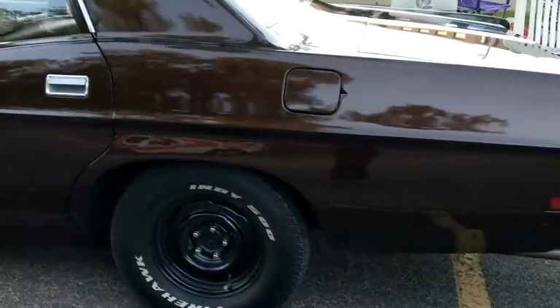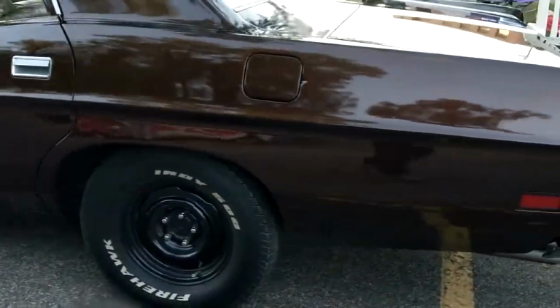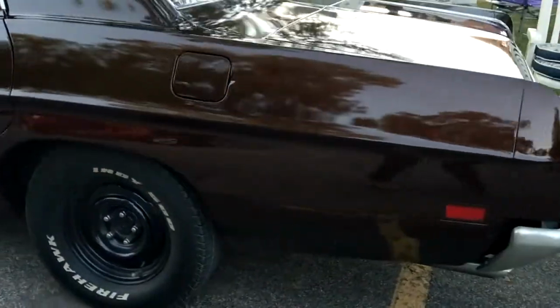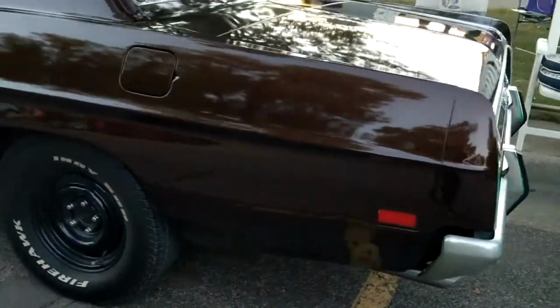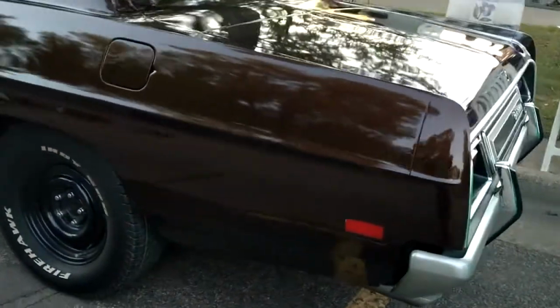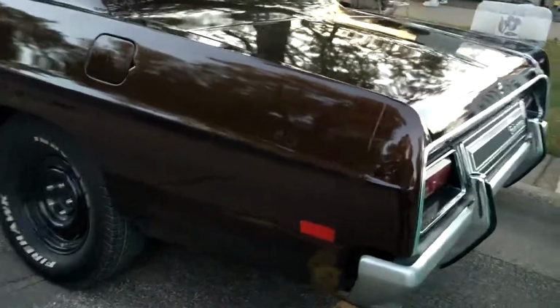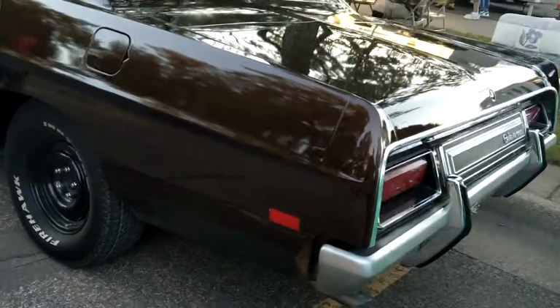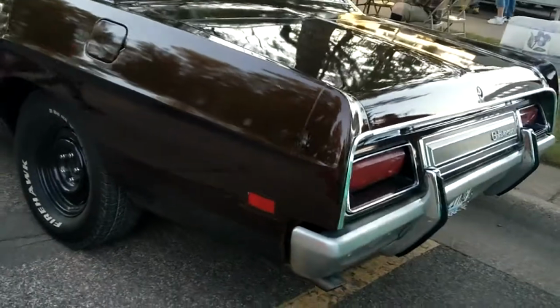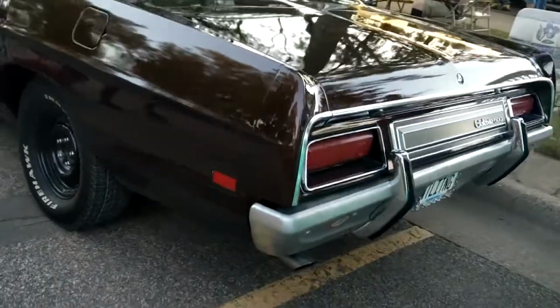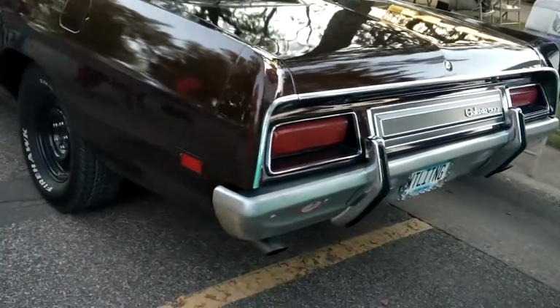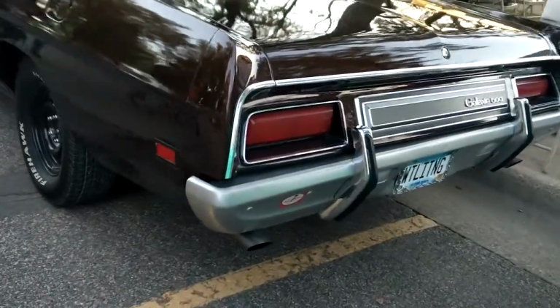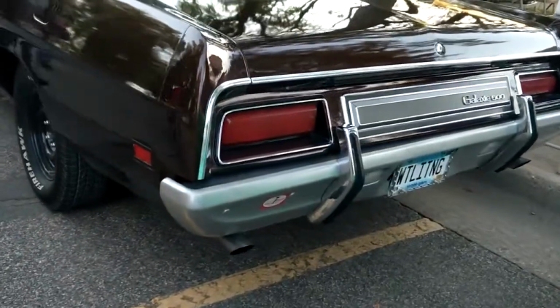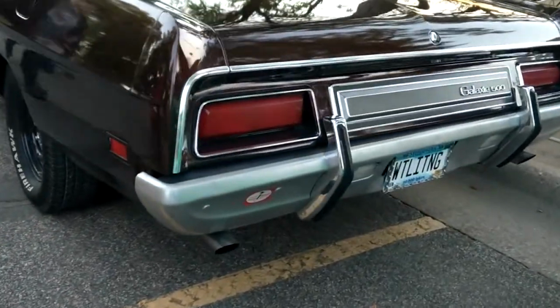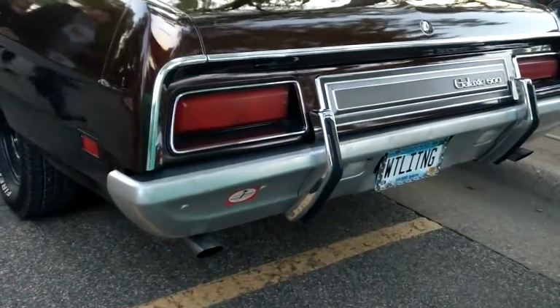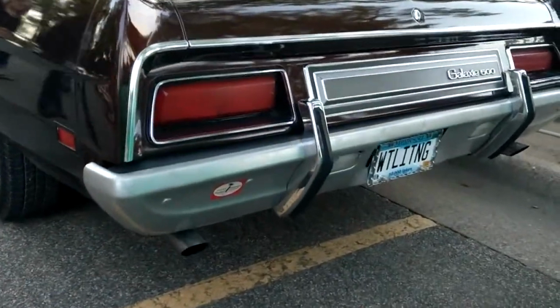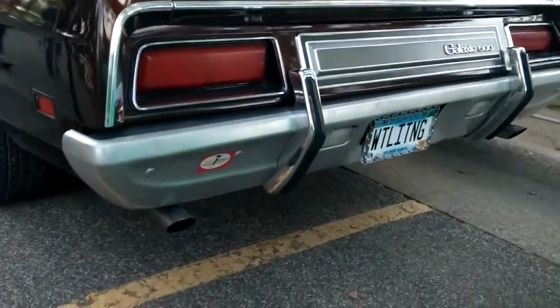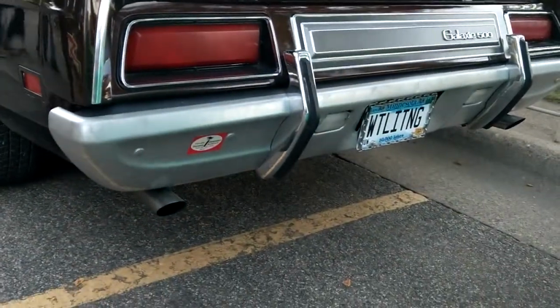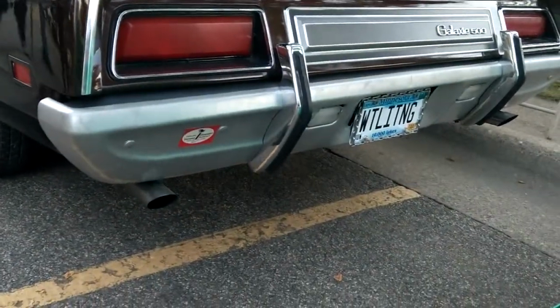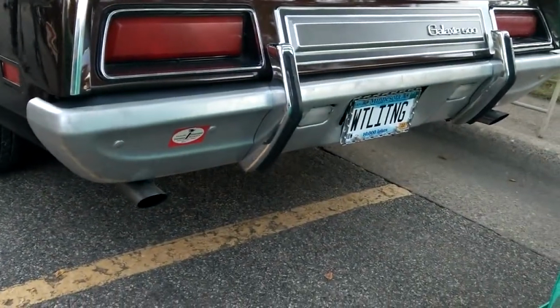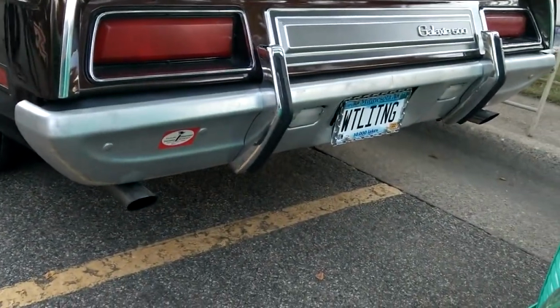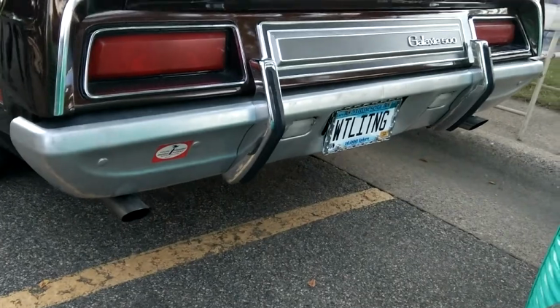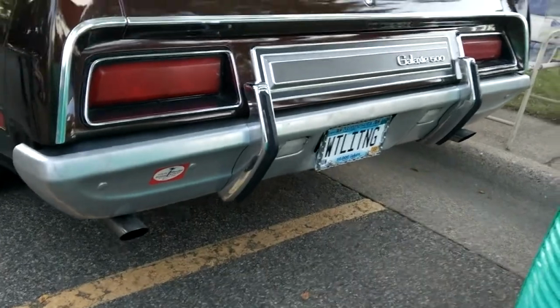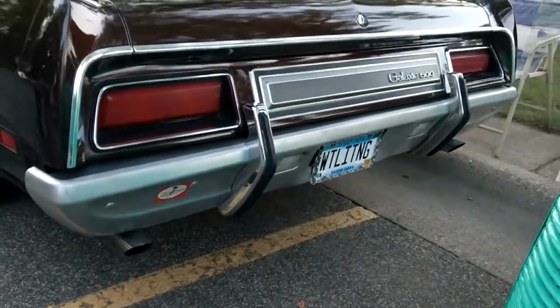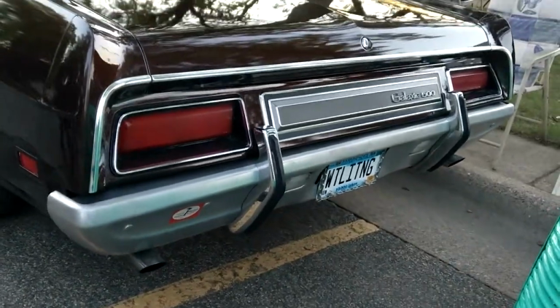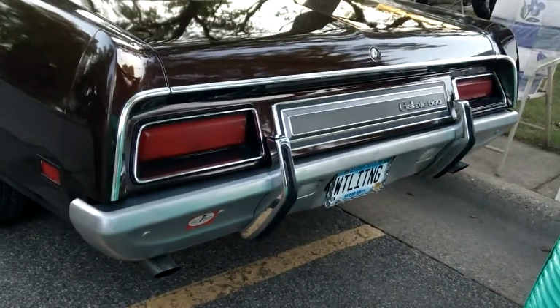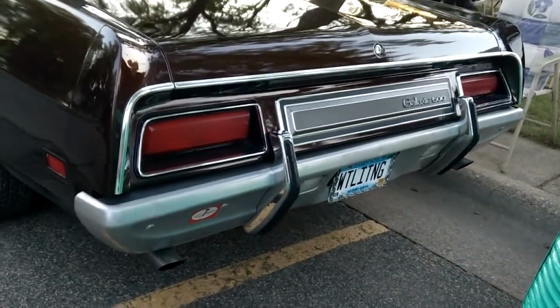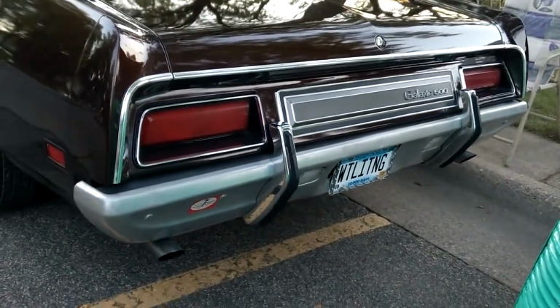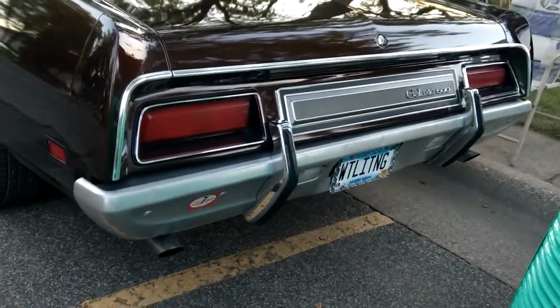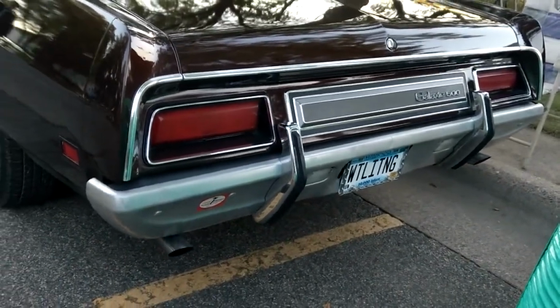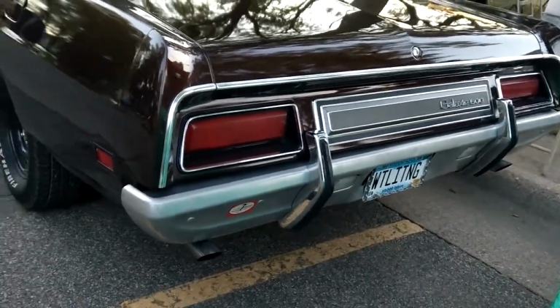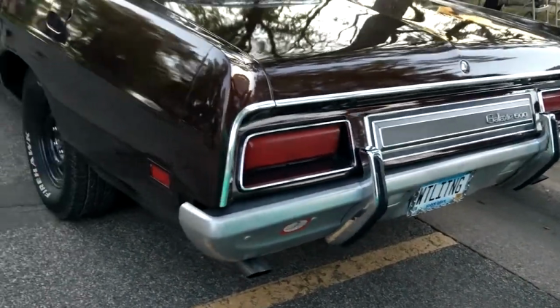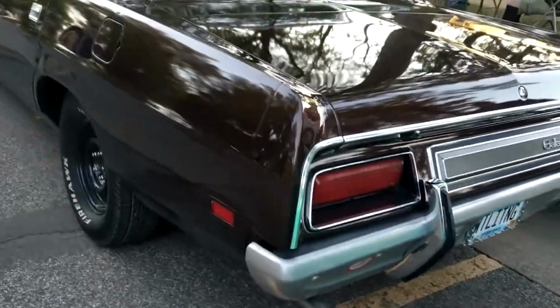This guy even got the tires. Remember the rims in the movie? There's a license plate that says 'White Lightning.' LTD Custom 500 — that's the same as in the movie.